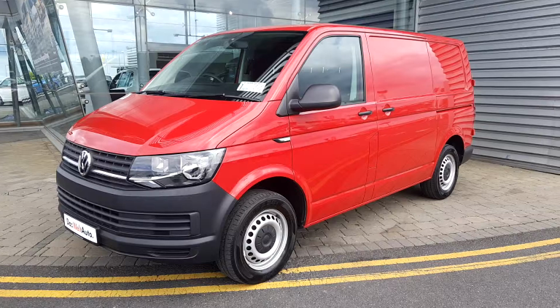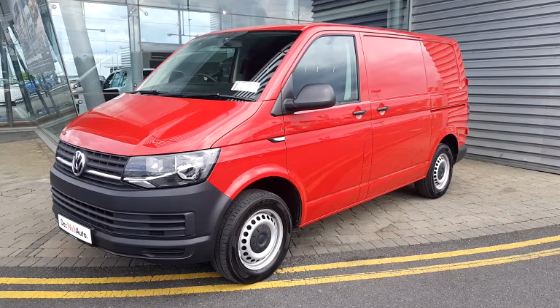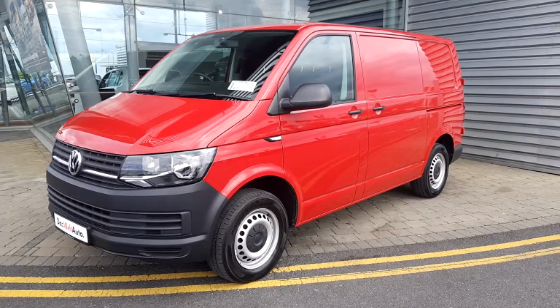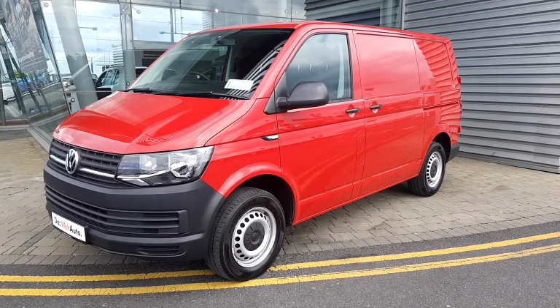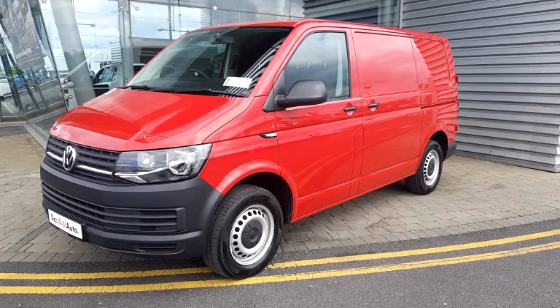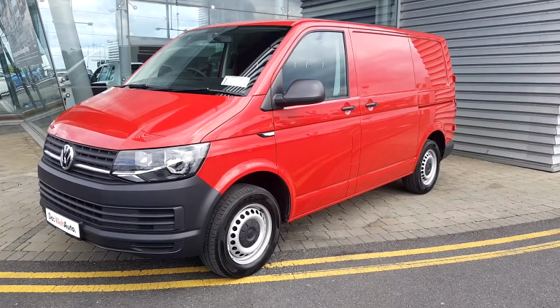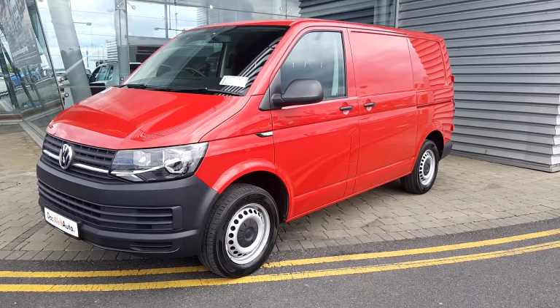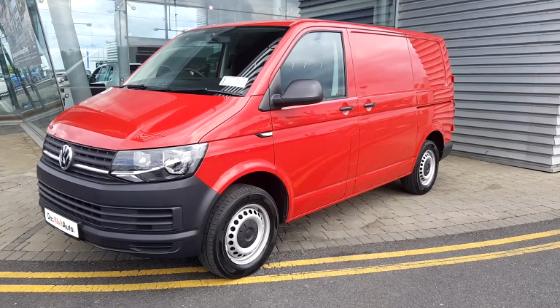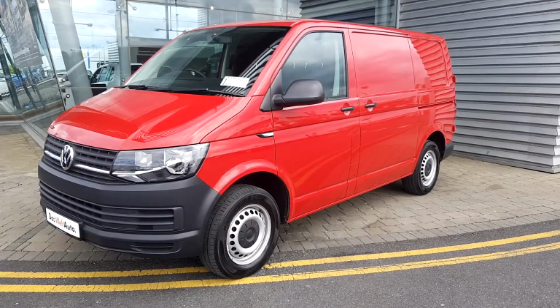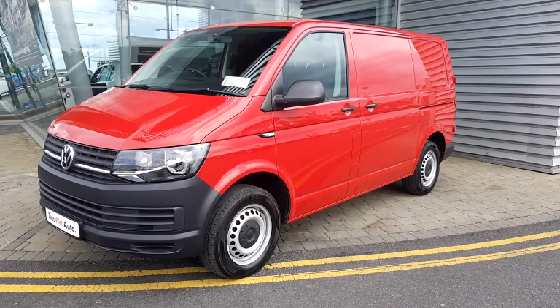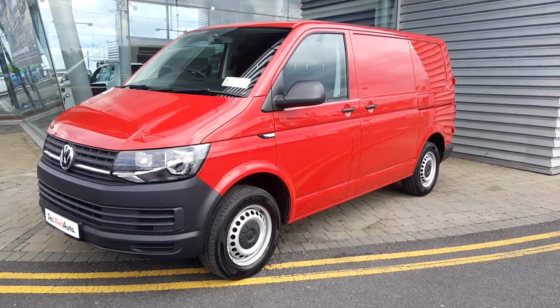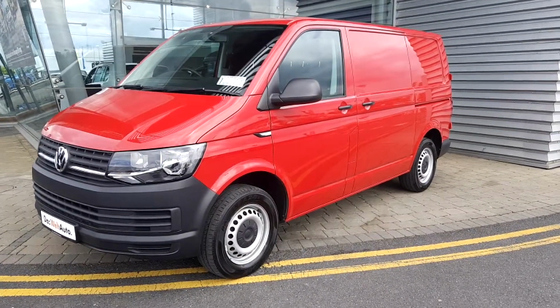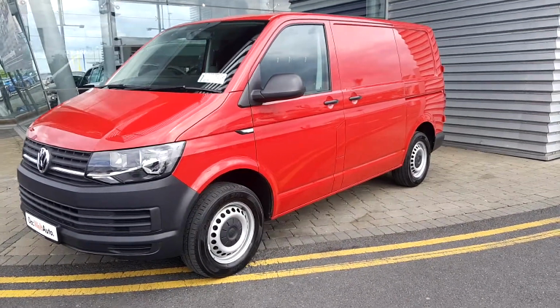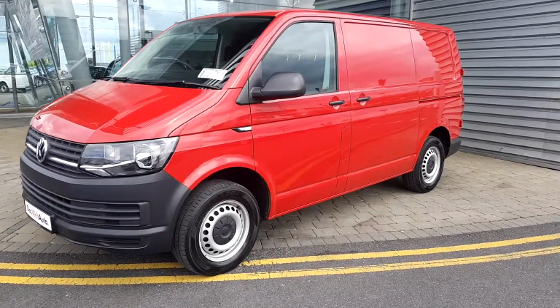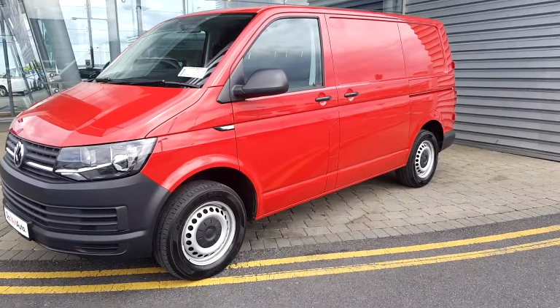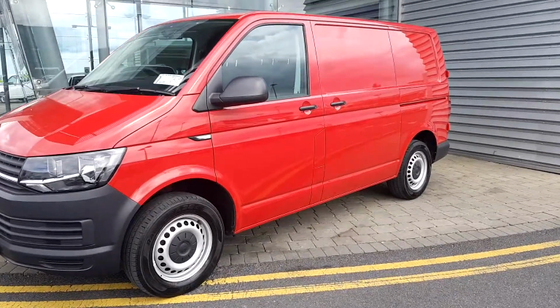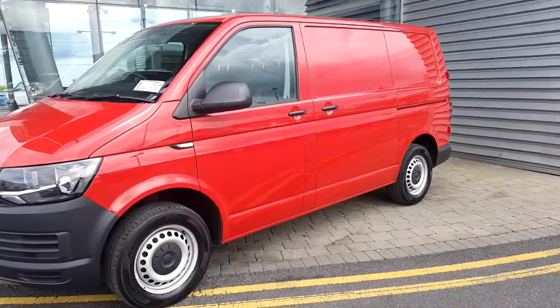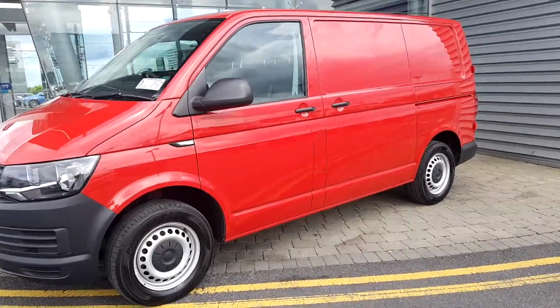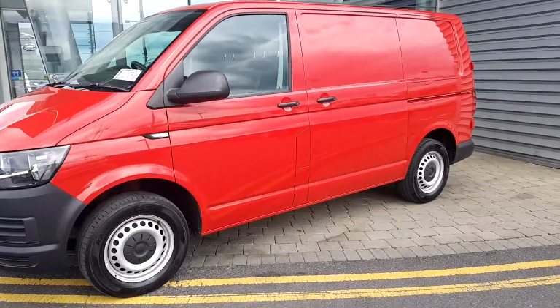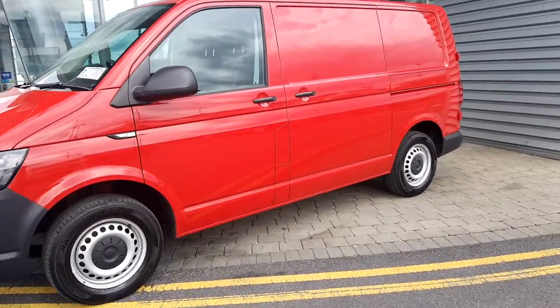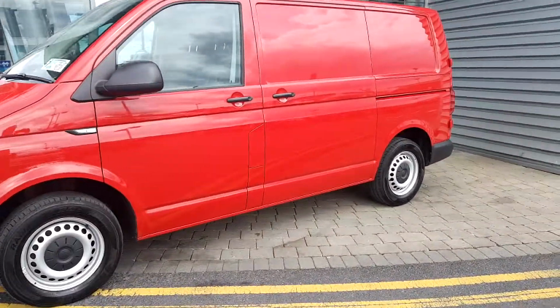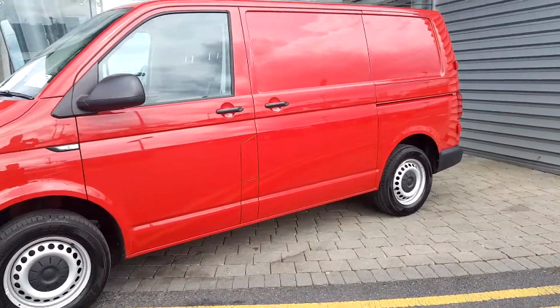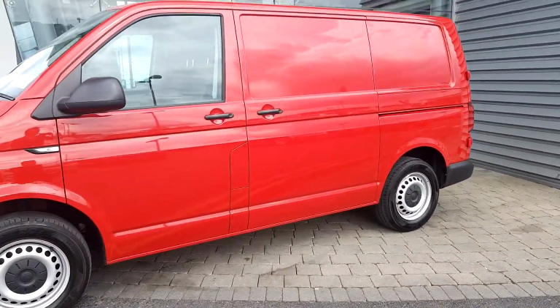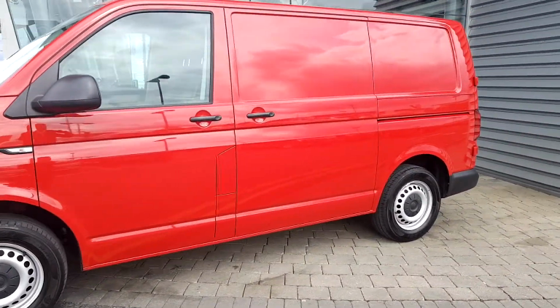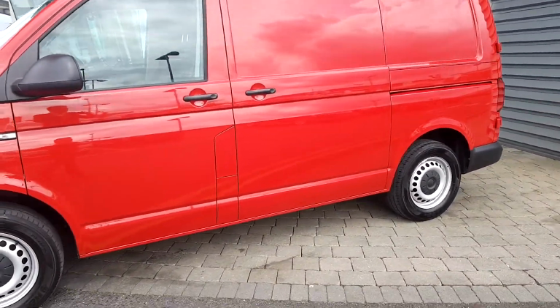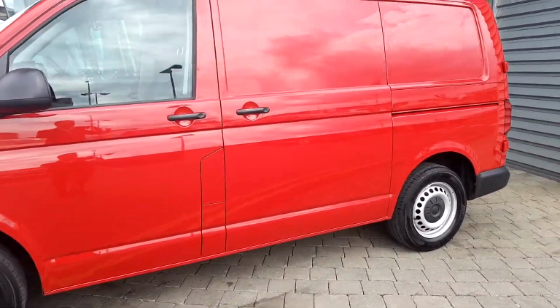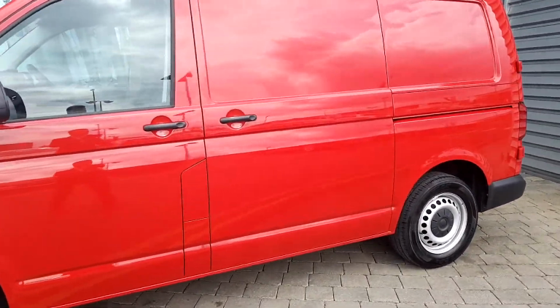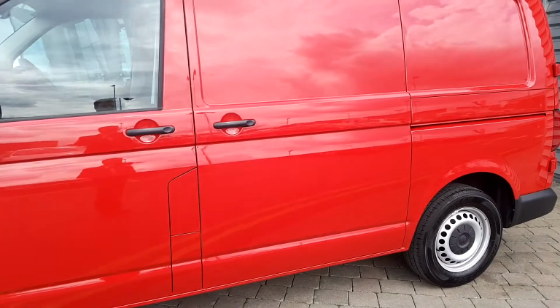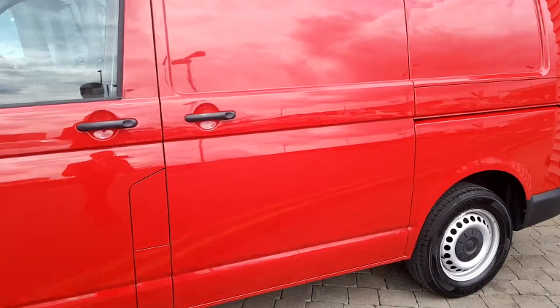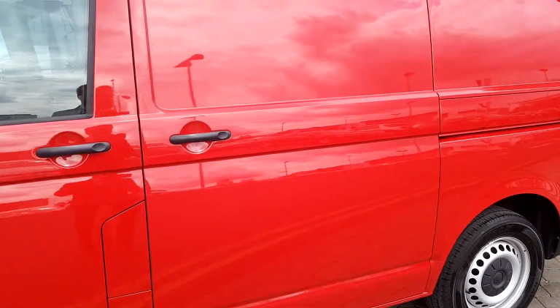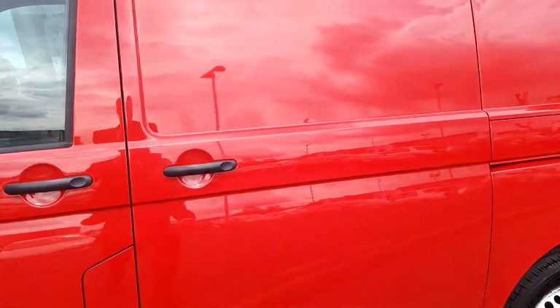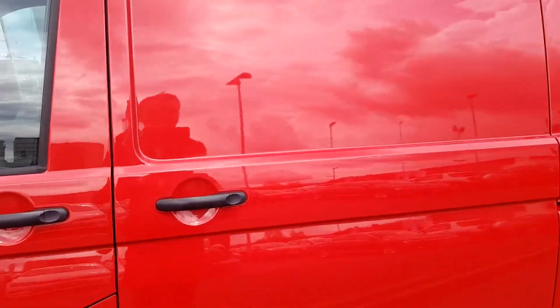Welcome to the Geodafi Volkswagen Source Airside. We have a 2016 red Volkswagen Transporter. It is a van with access from the side from the sliding door.